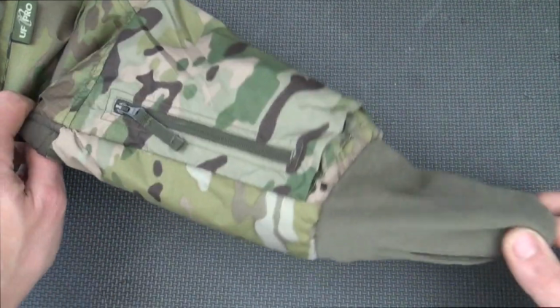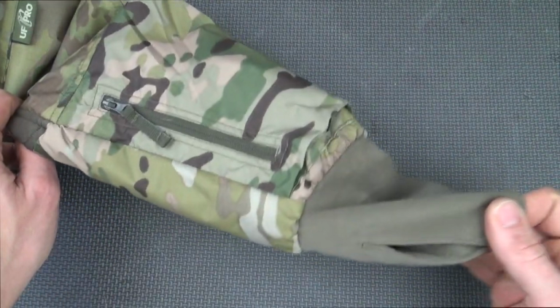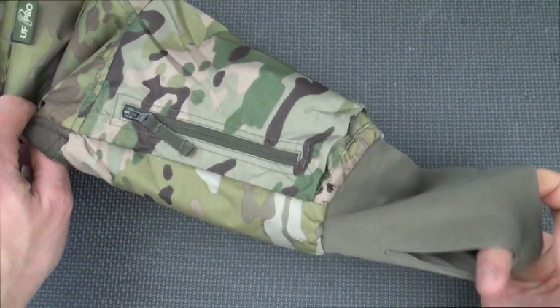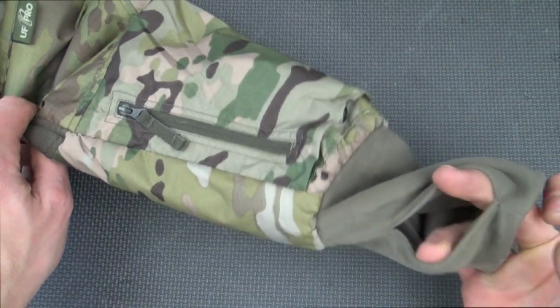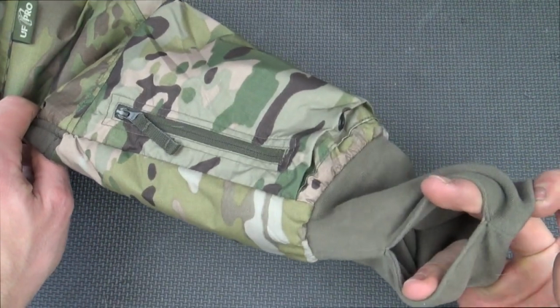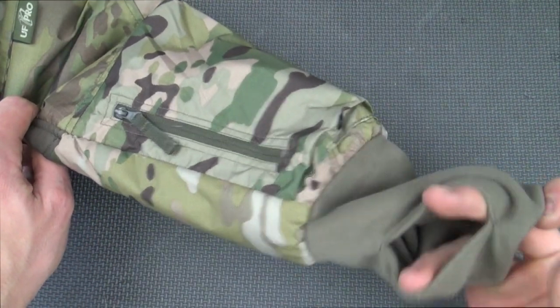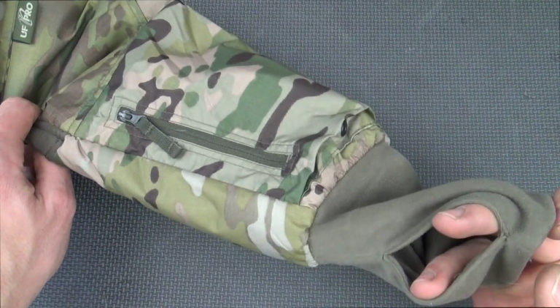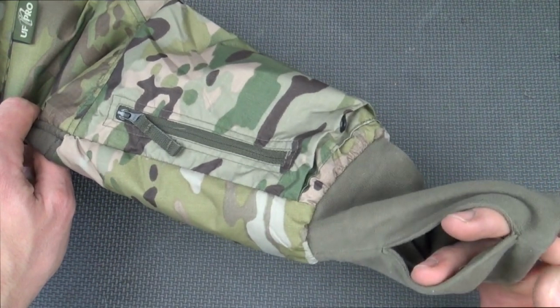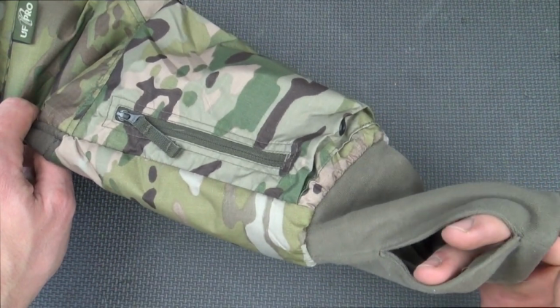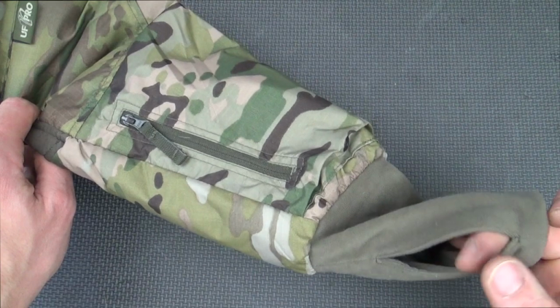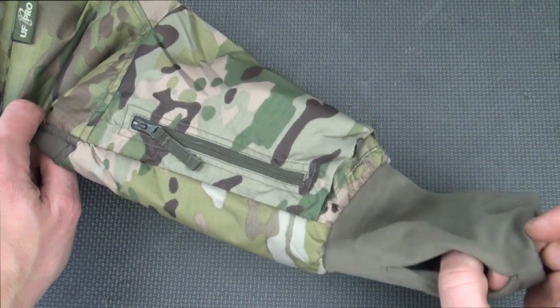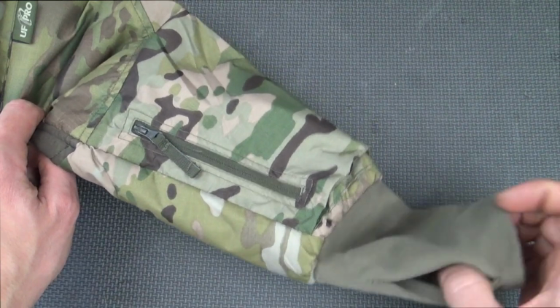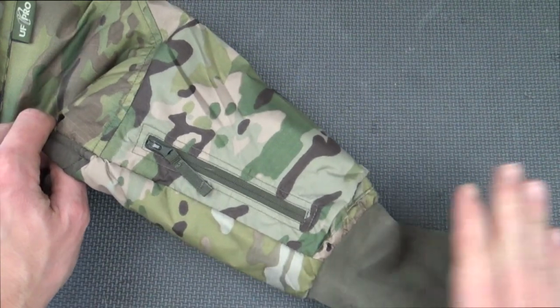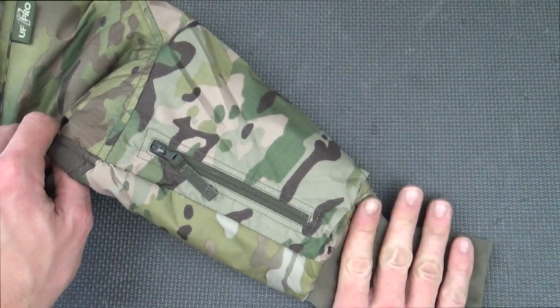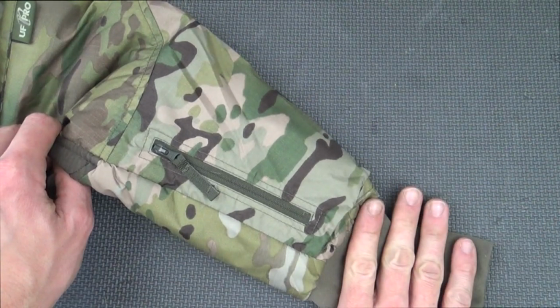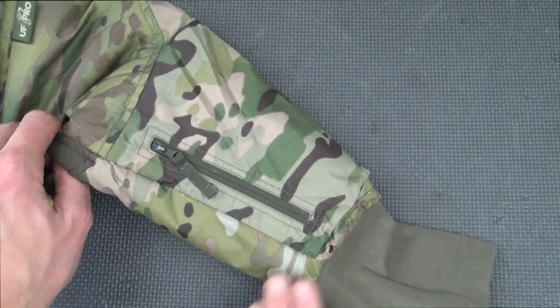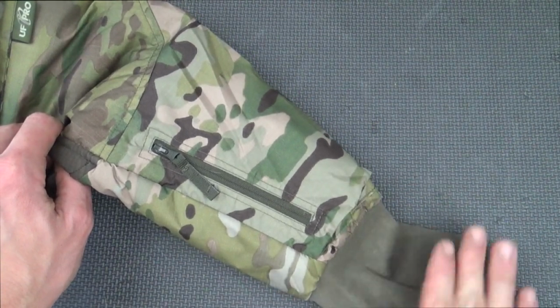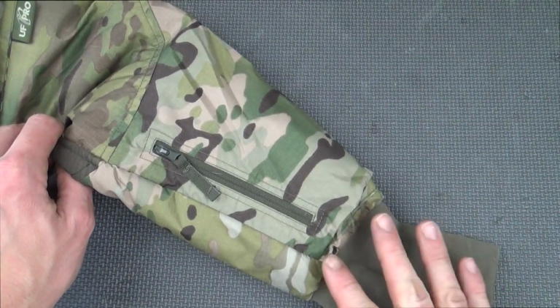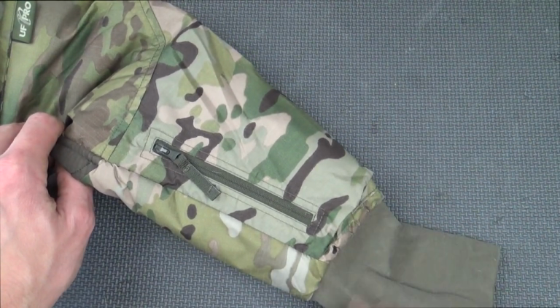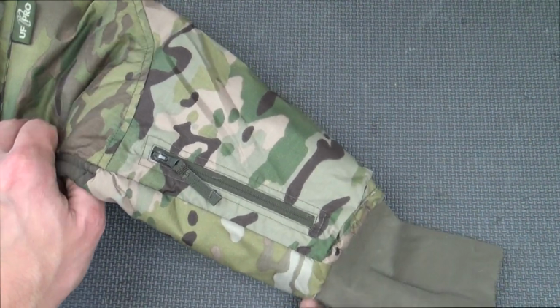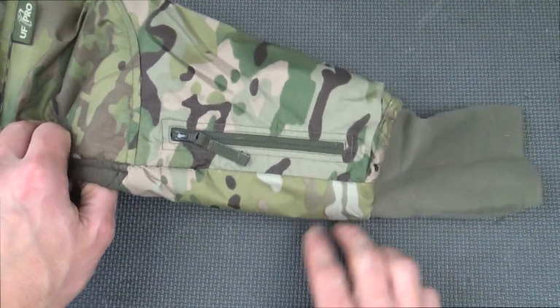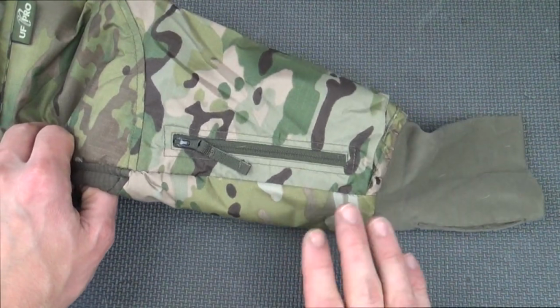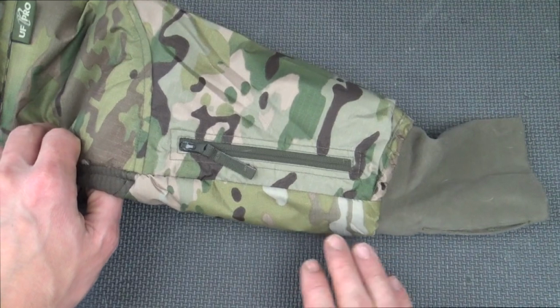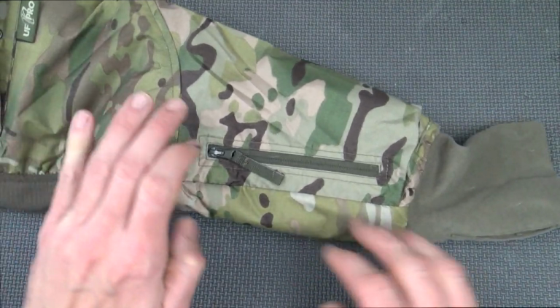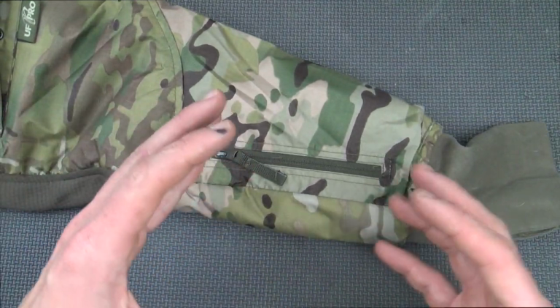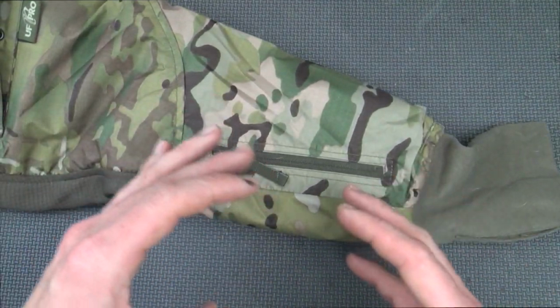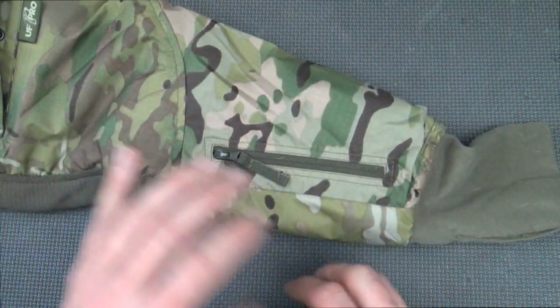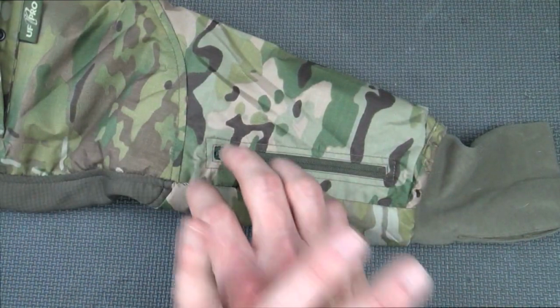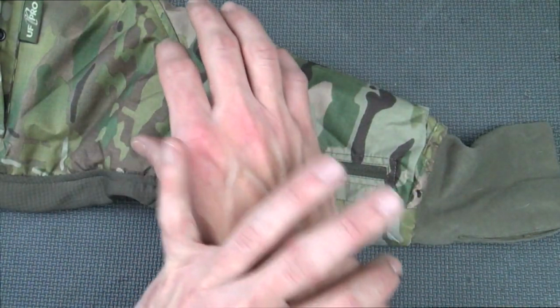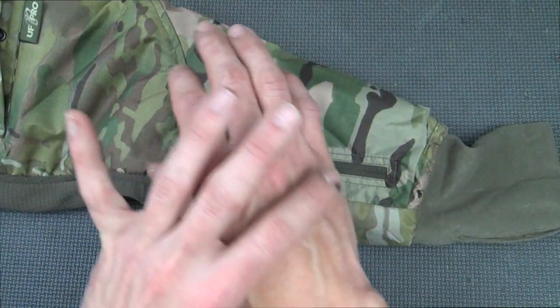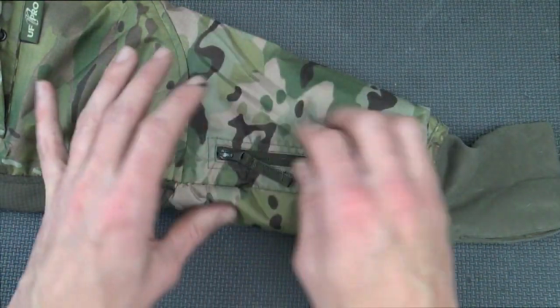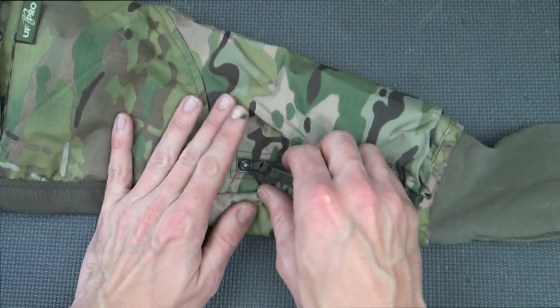Here on the wrist we have these extended sleeves so you can wrap your thumb through and it'll help keep your hand warm. You can also wear gloves over them without issue, so it's sort of a double insulation on your wrist and hand area.